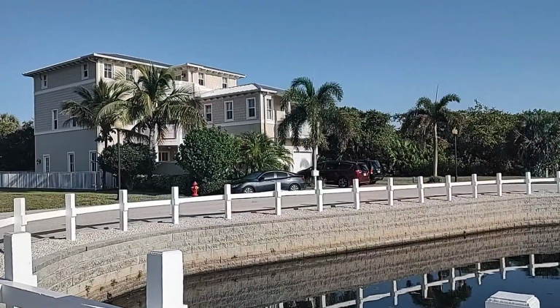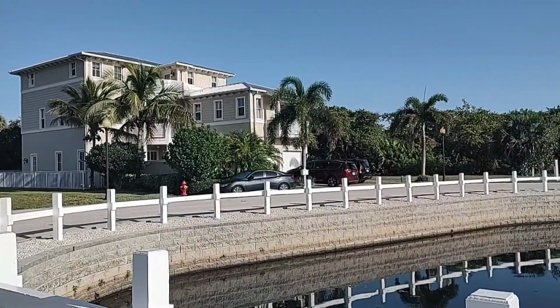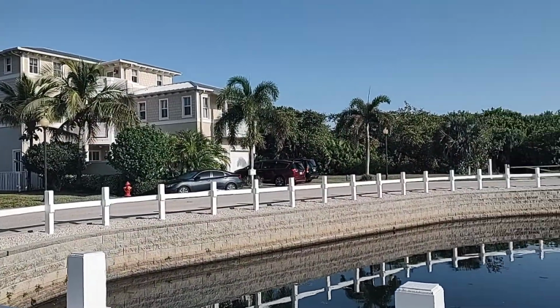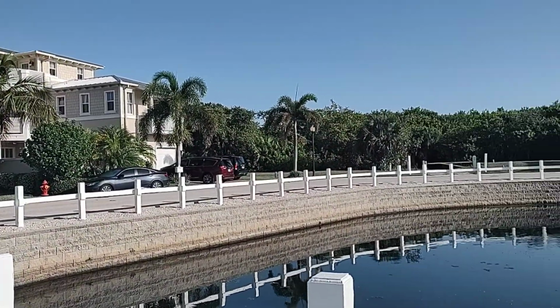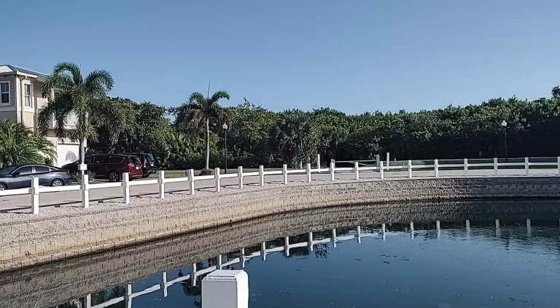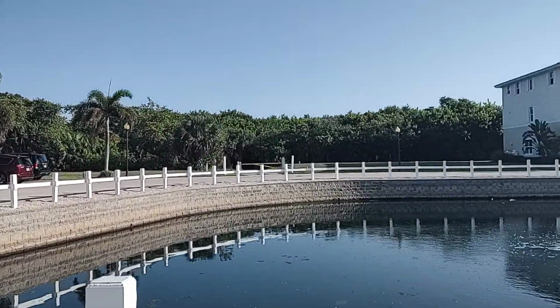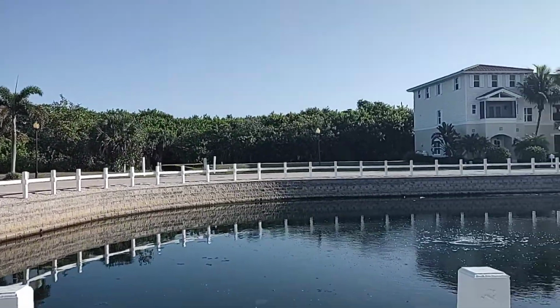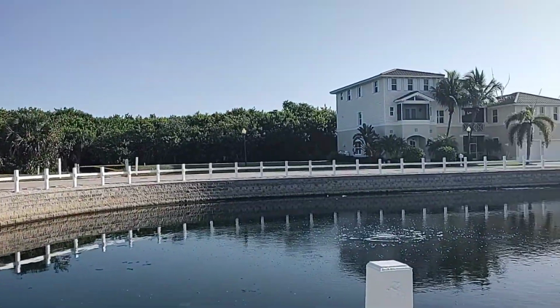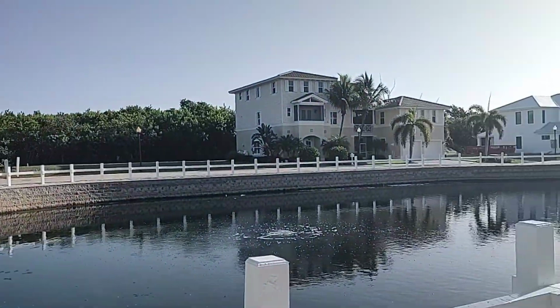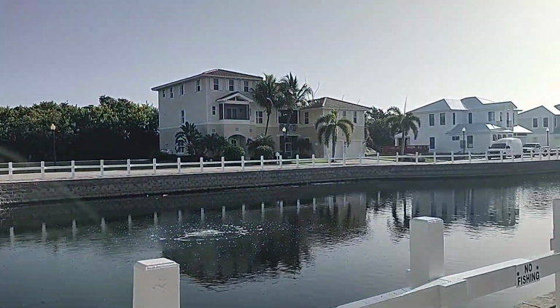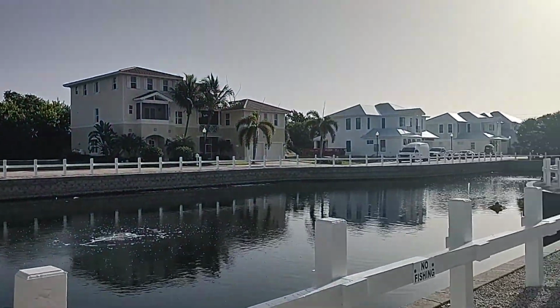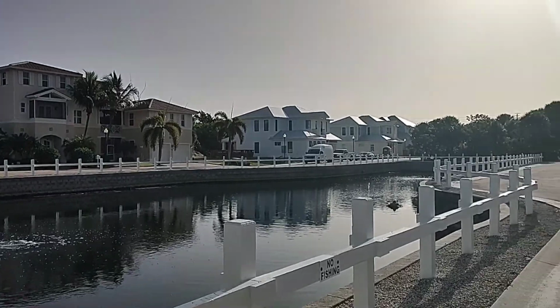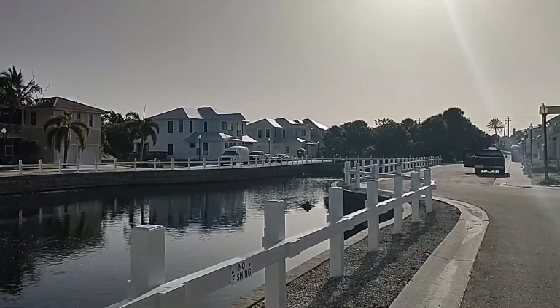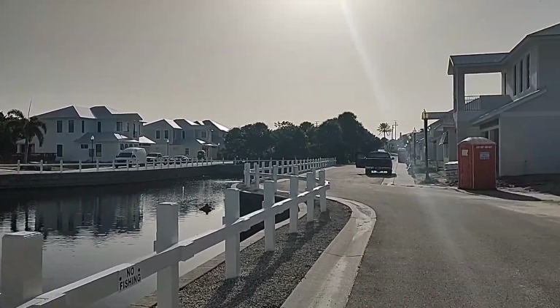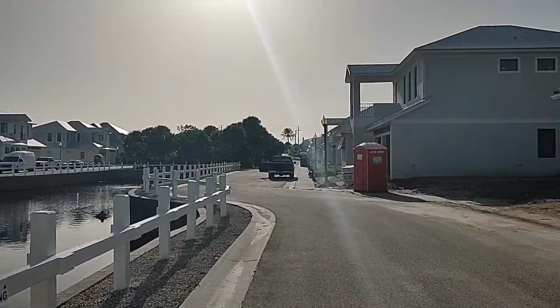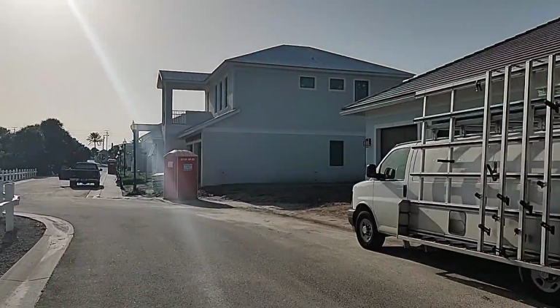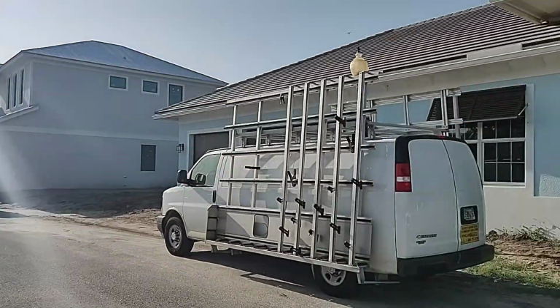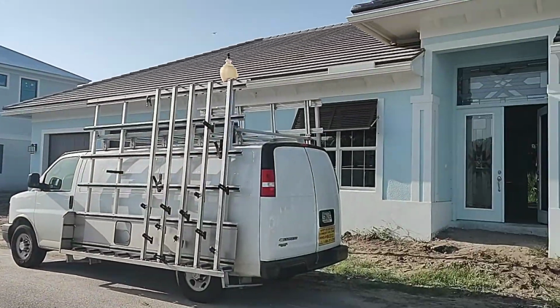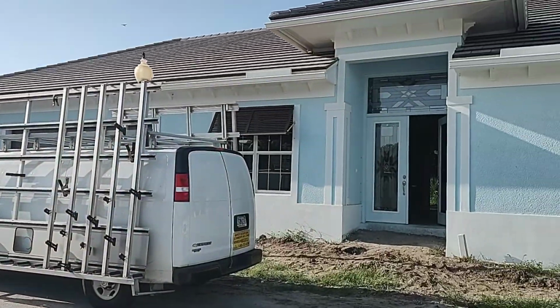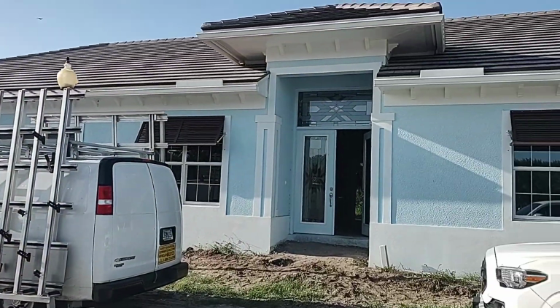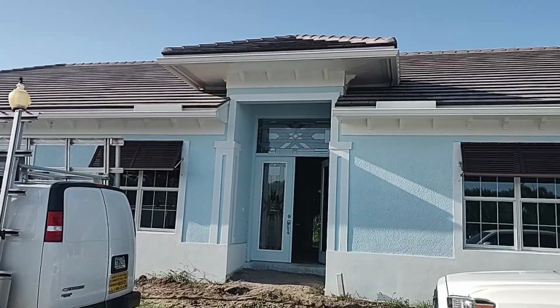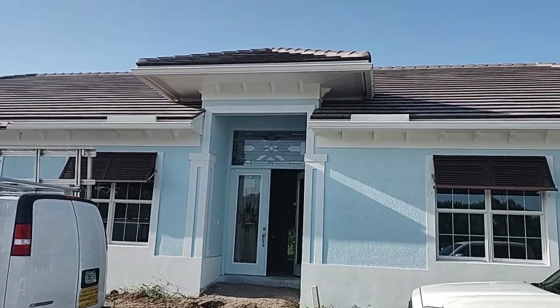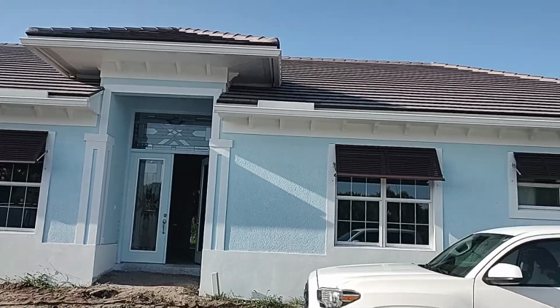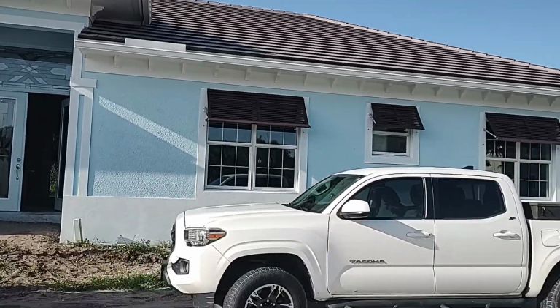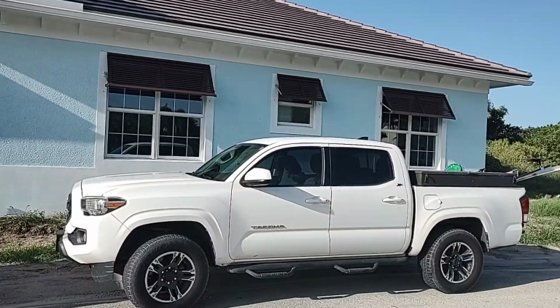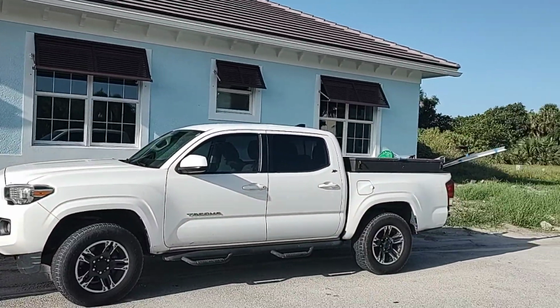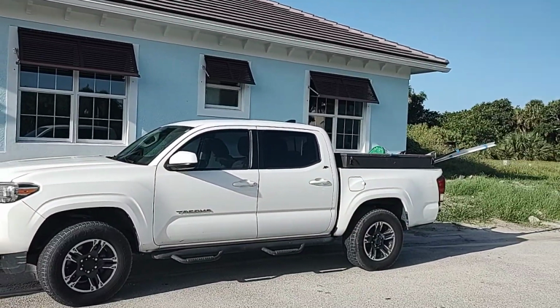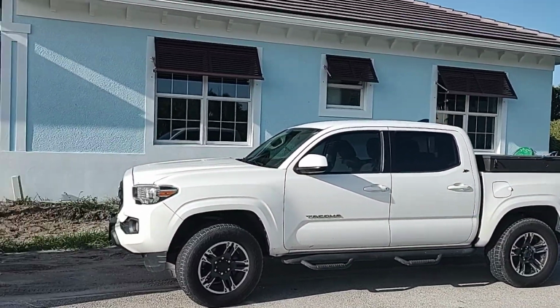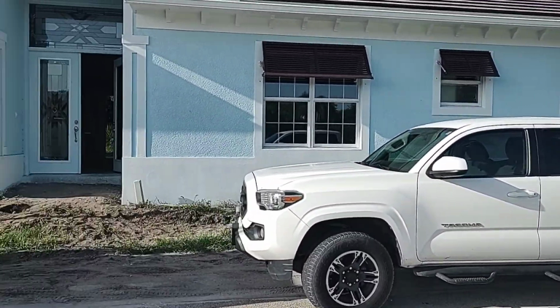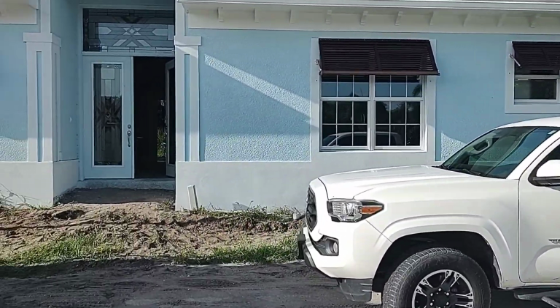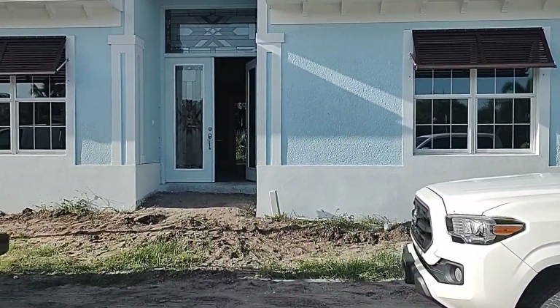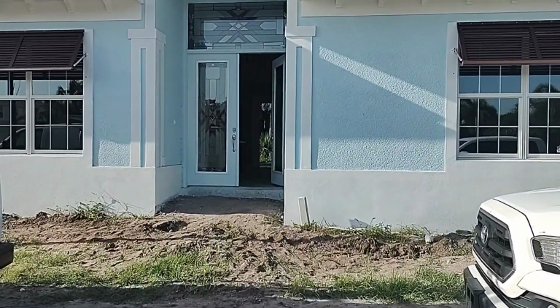Now you can see it's a private area. It's a beautiful area here off the A1A Highway in South Vero Beach. And this is the house. There's my truck. Let me take you through a walk through here.